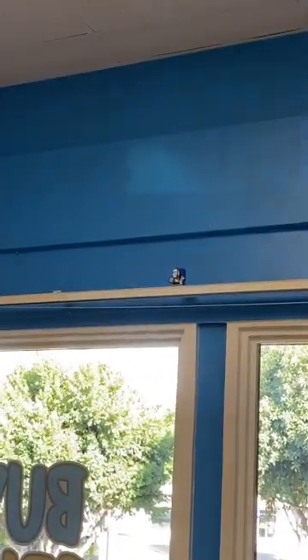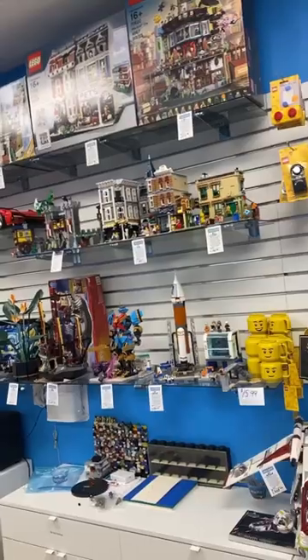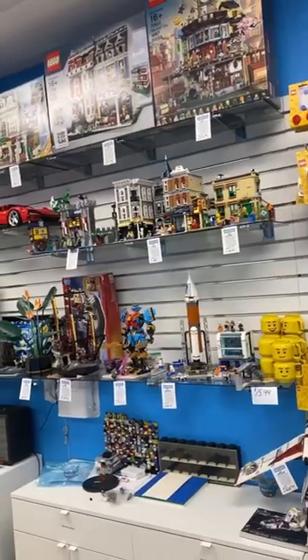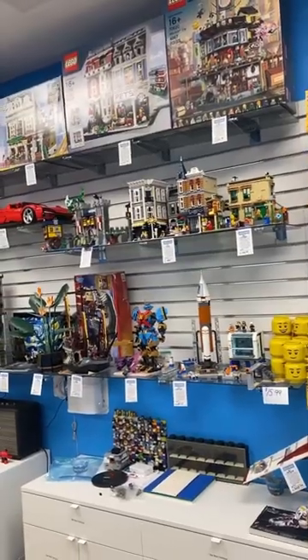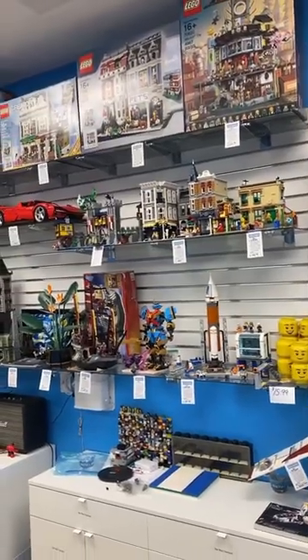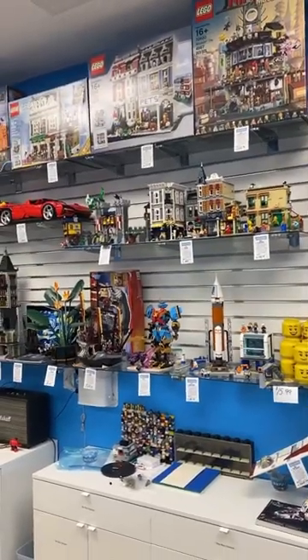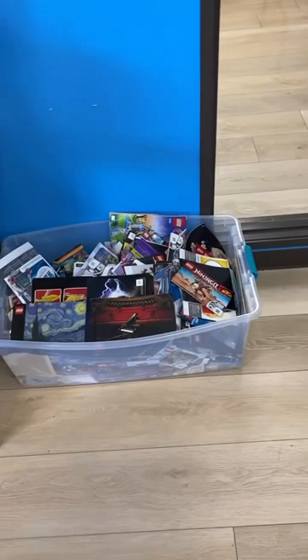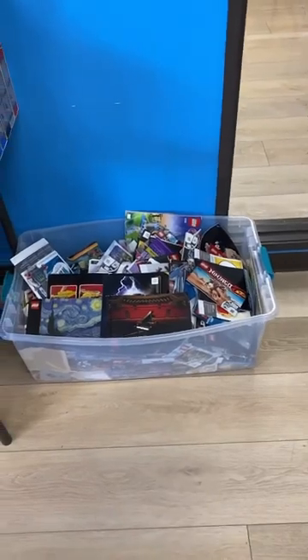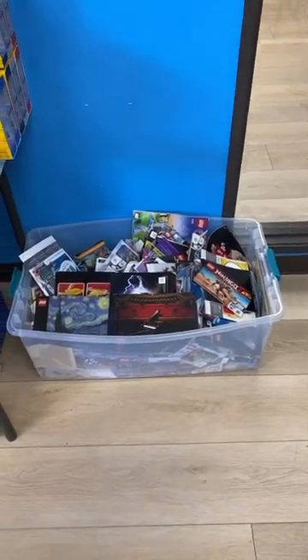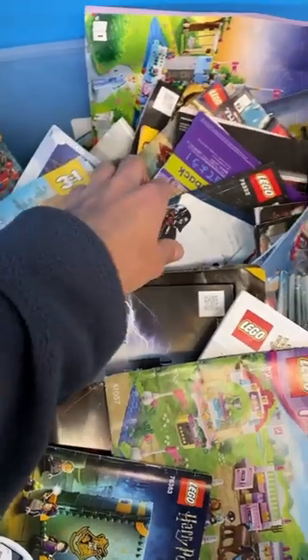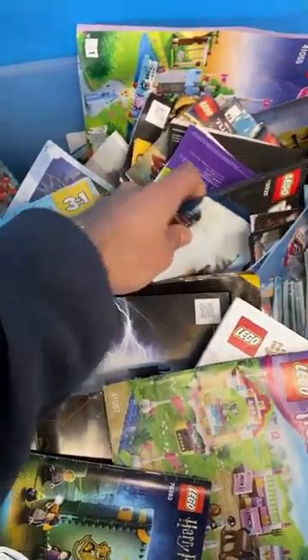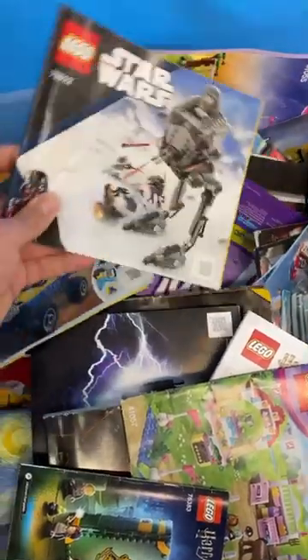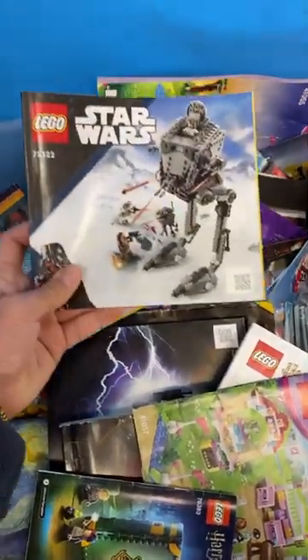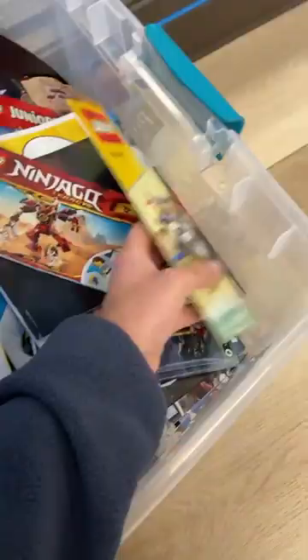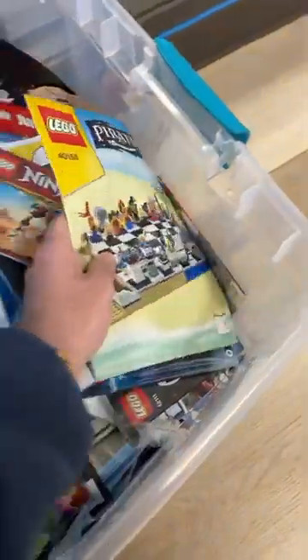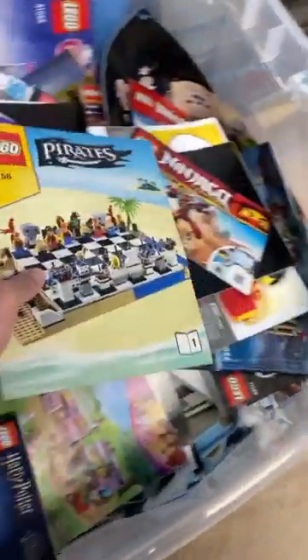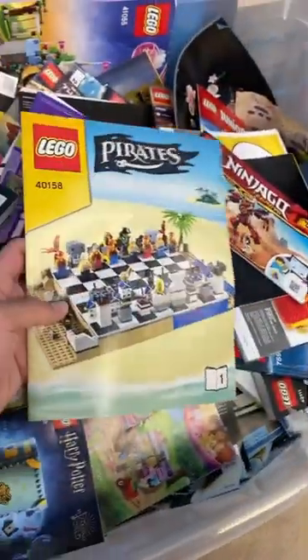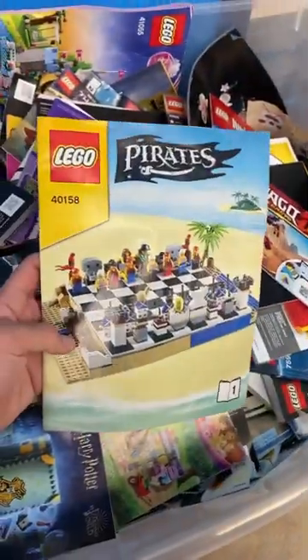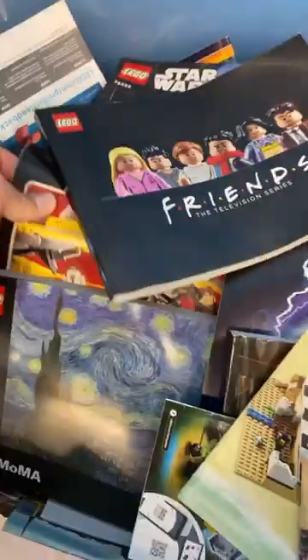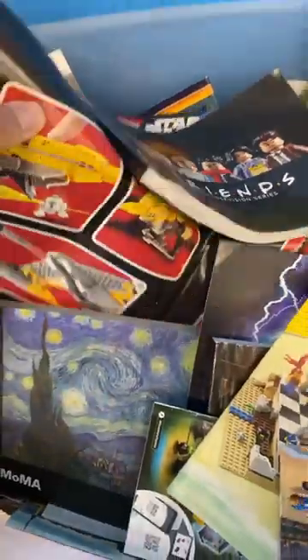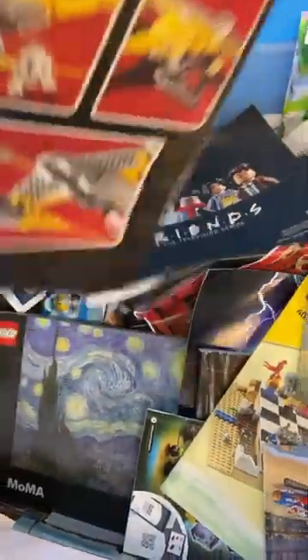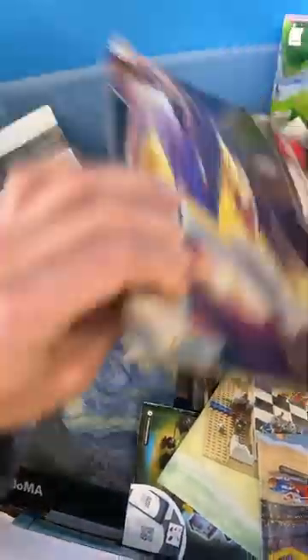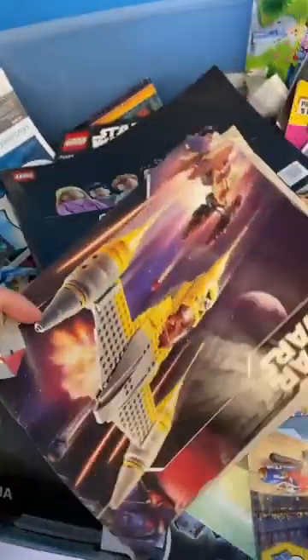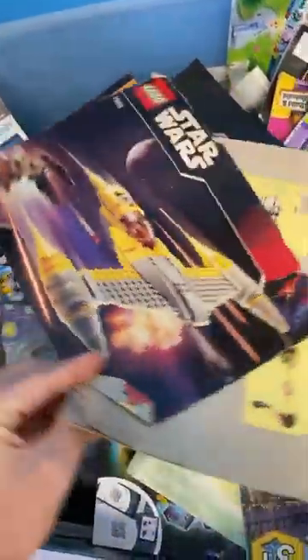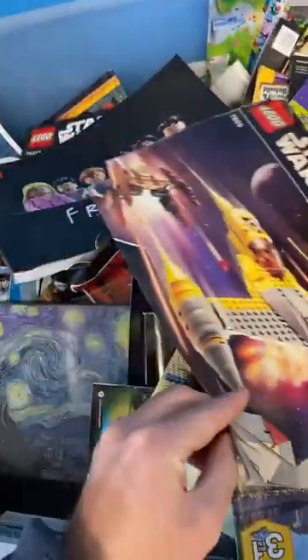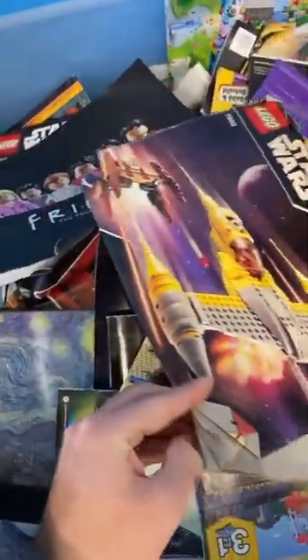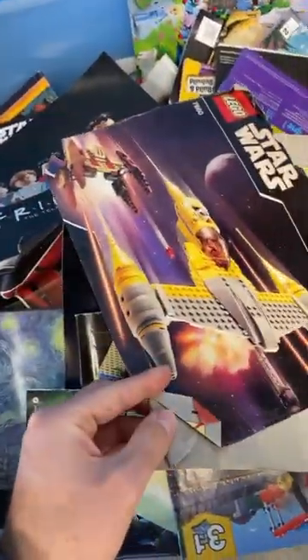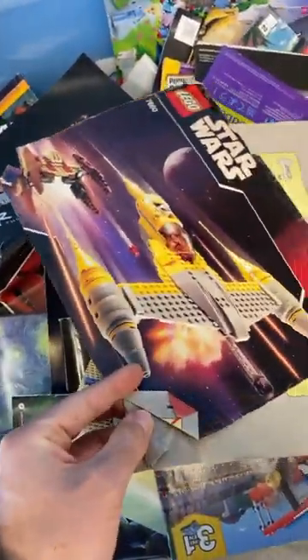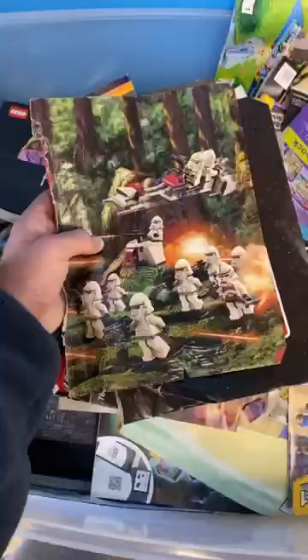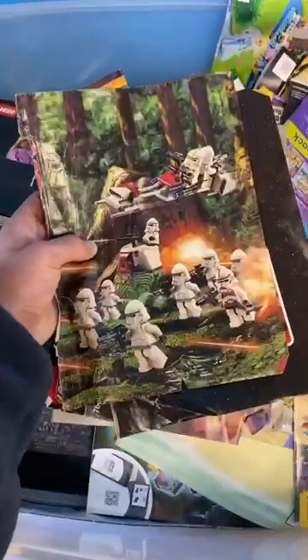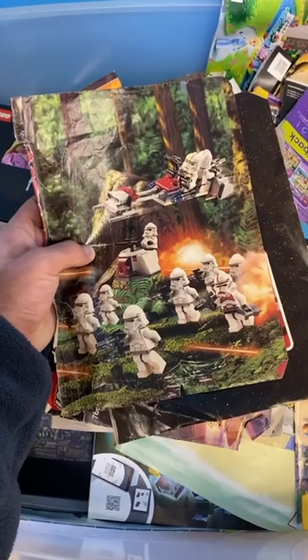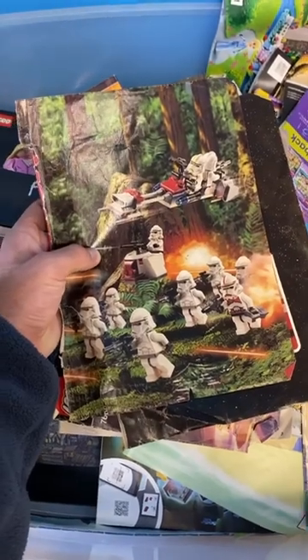Next to all of their used sets on display, they had a big bin of old instruction manuals. These were a mix of different themes and you could take one for free, but I feel really bad for ripping this old Star Wars one. On the back it had really cool artwork from 2008.